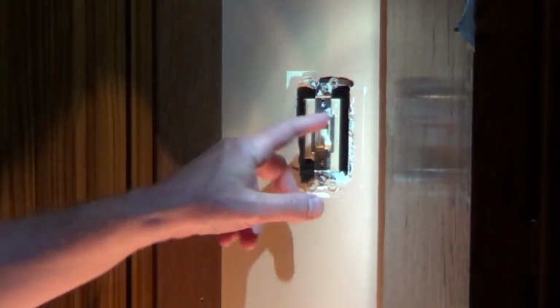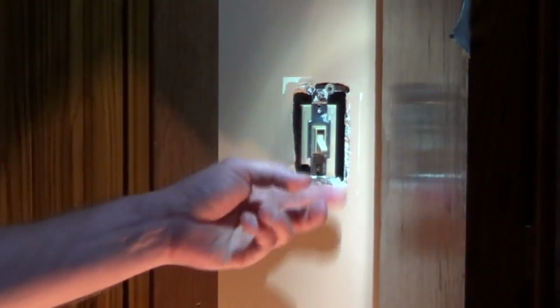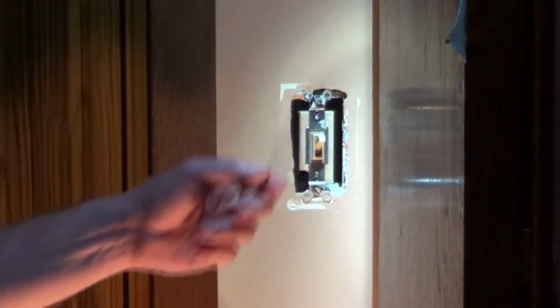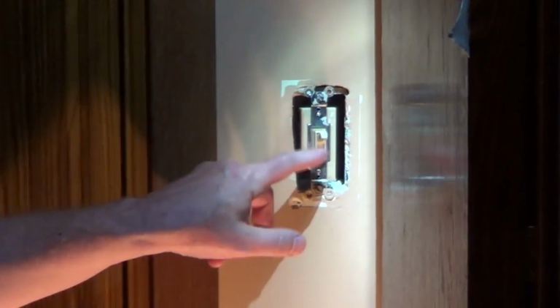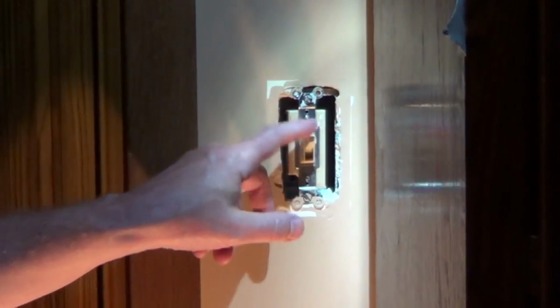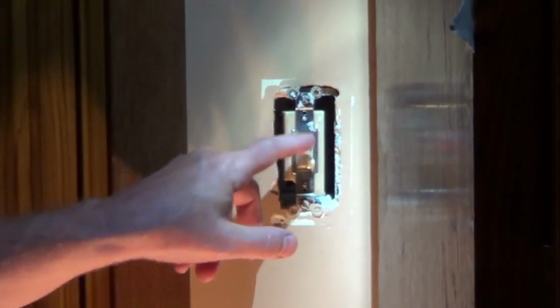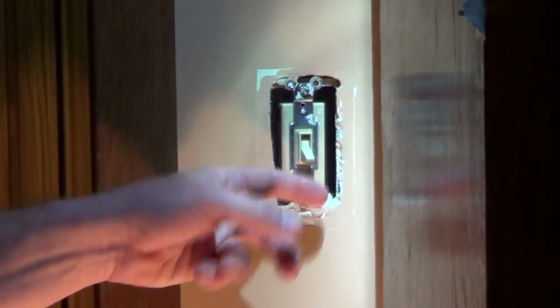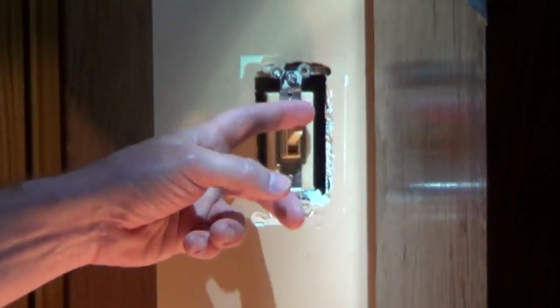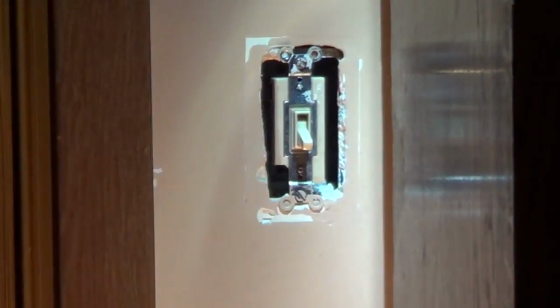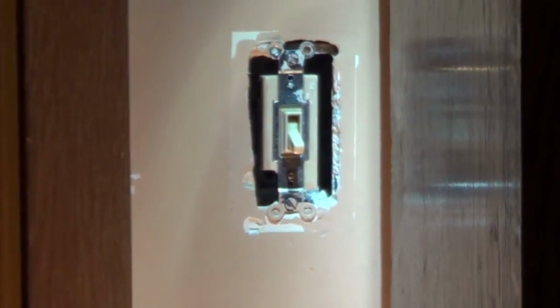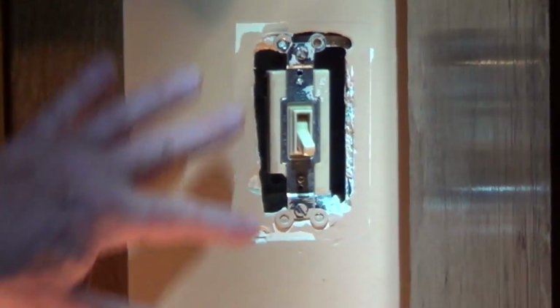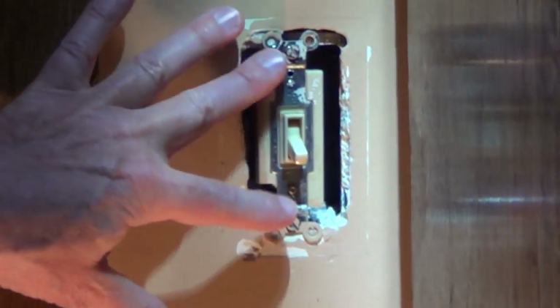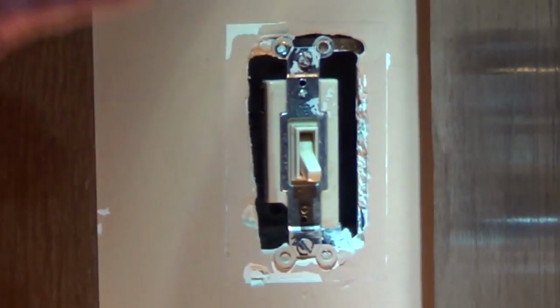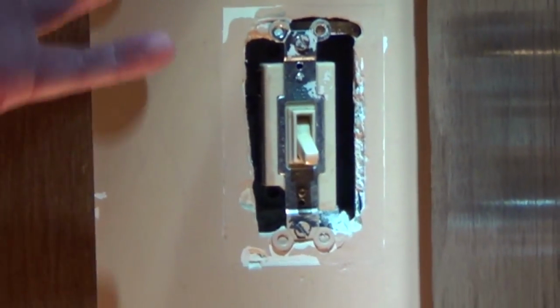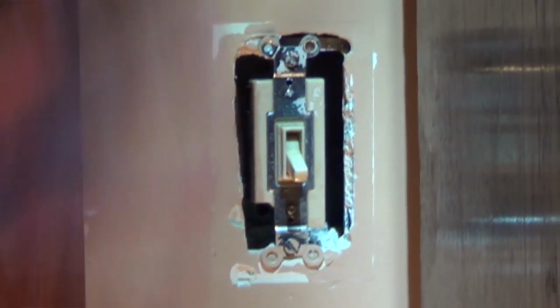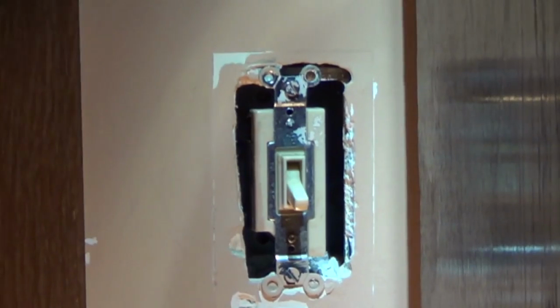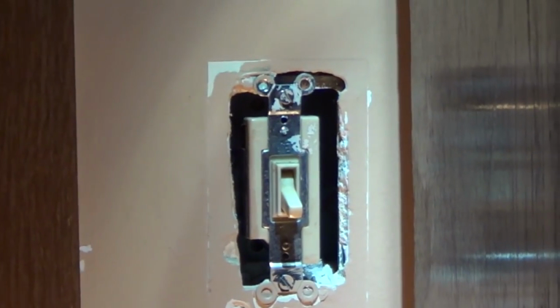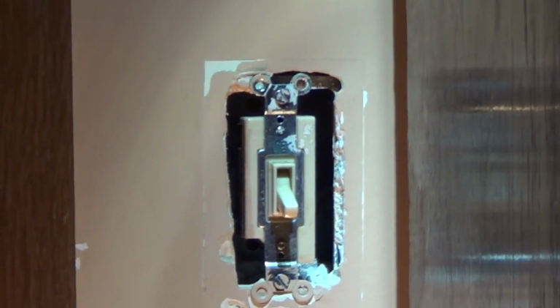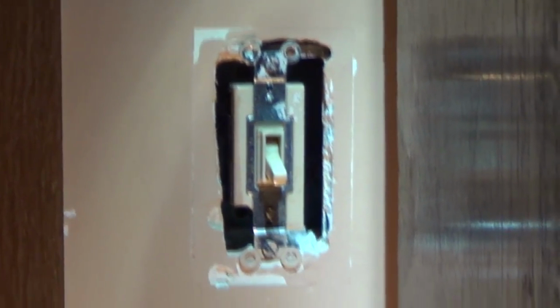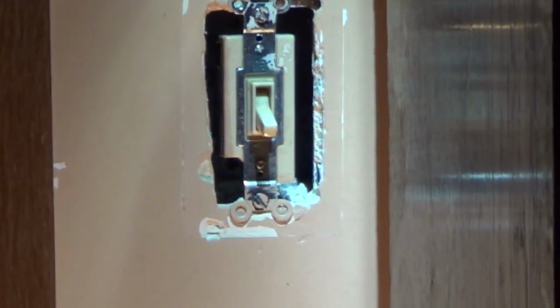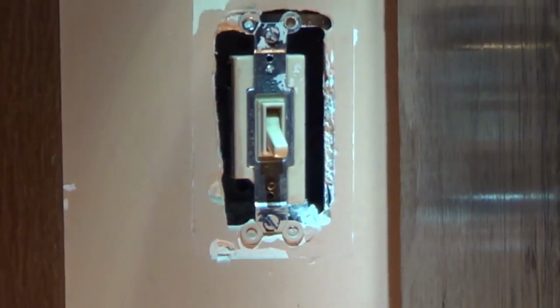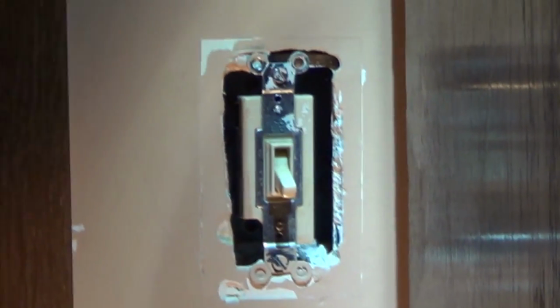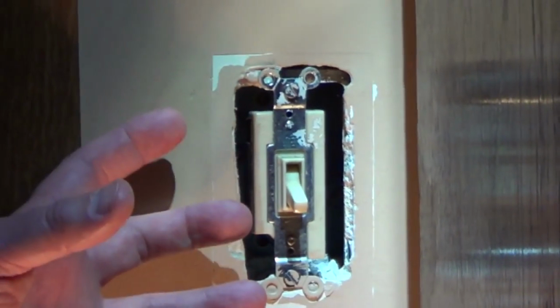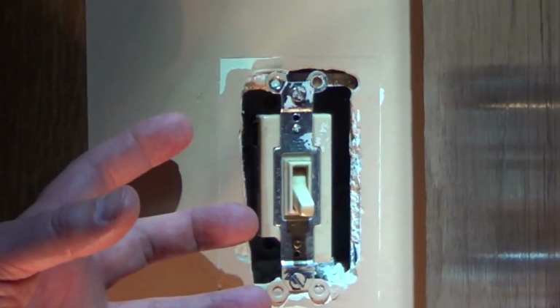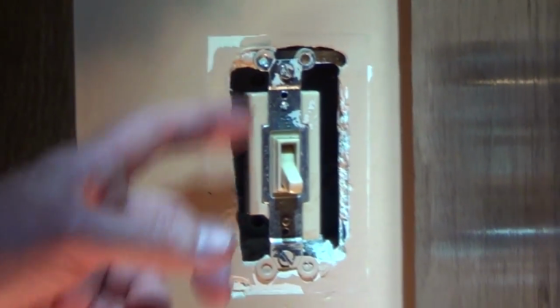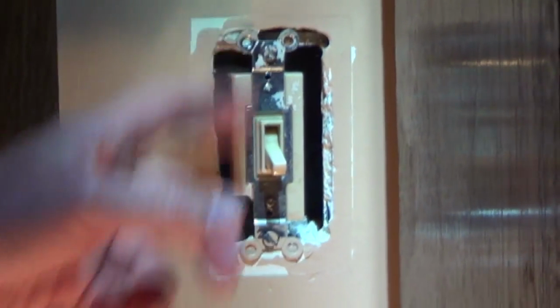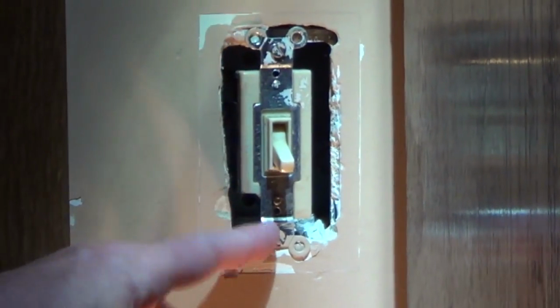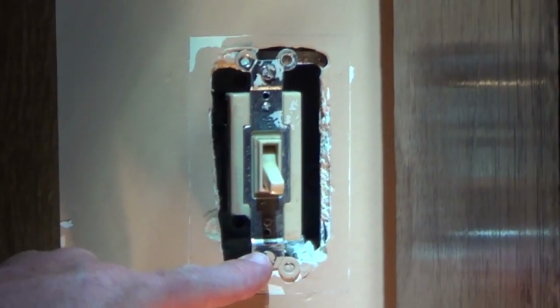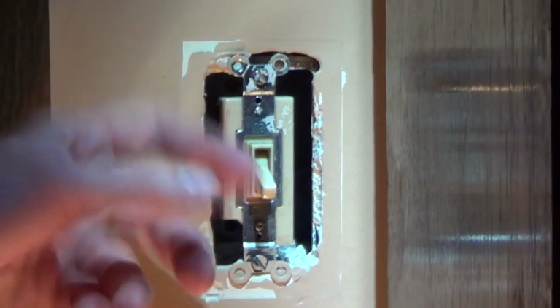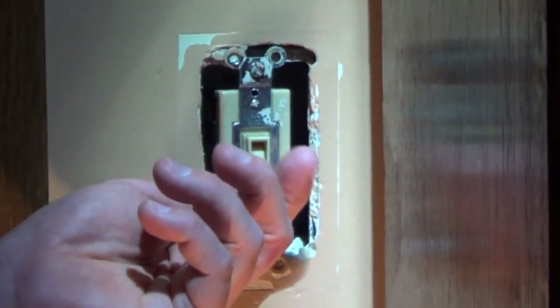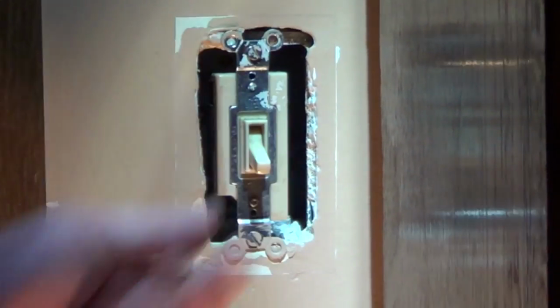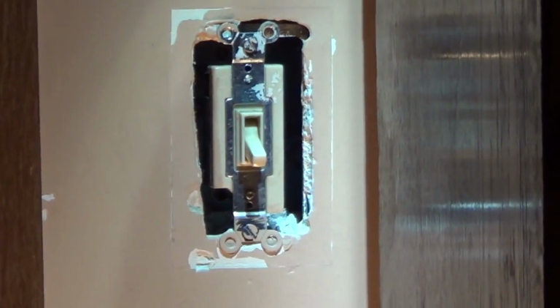If you look at the three-way switch, it is not marked with on or off. The first step is we turn off the electric to the circuit. I grabbed a floor lamp so that we have some light, and now I'm going to unscrew the two screws that hold it to the box.